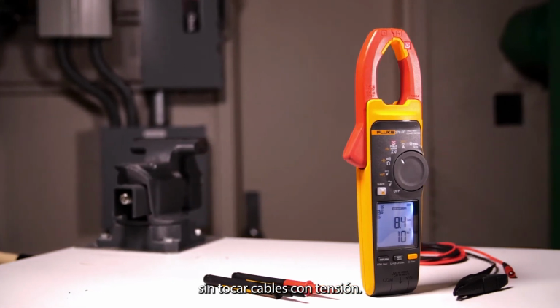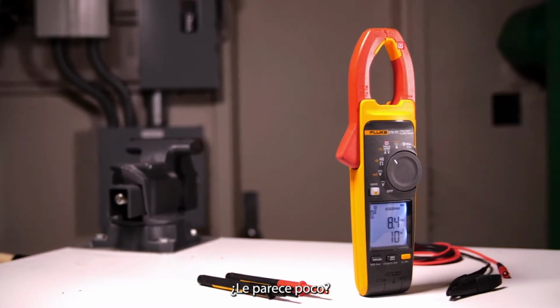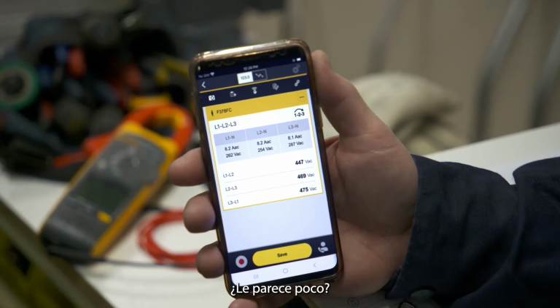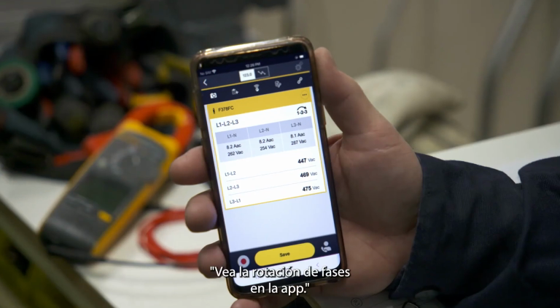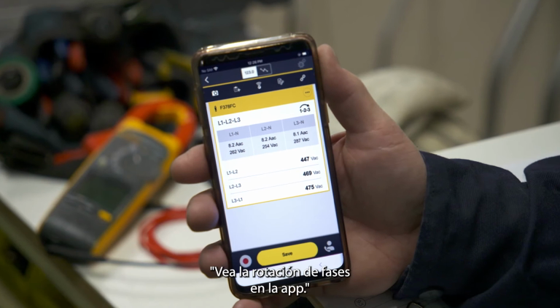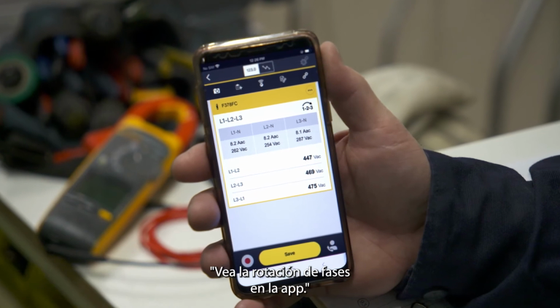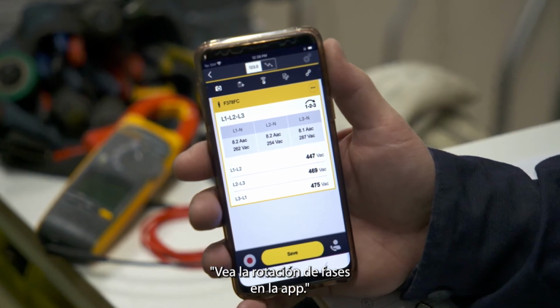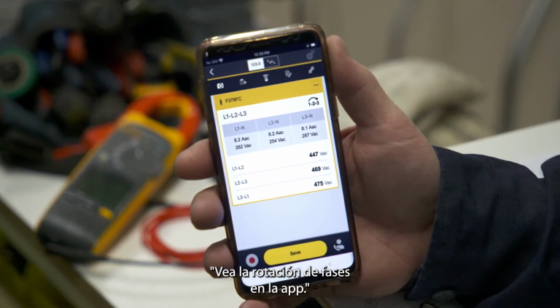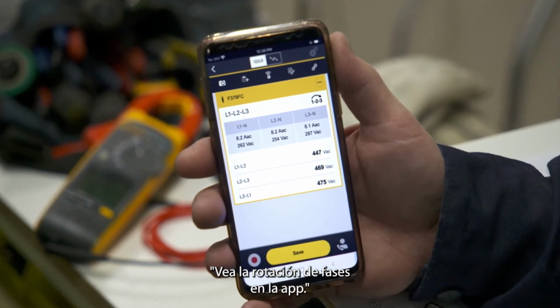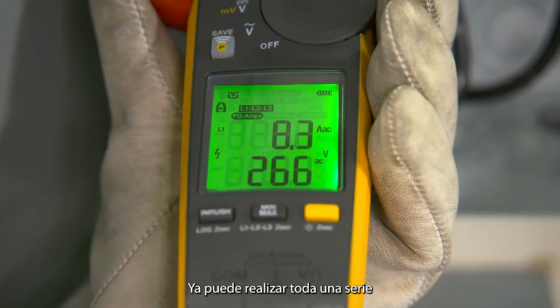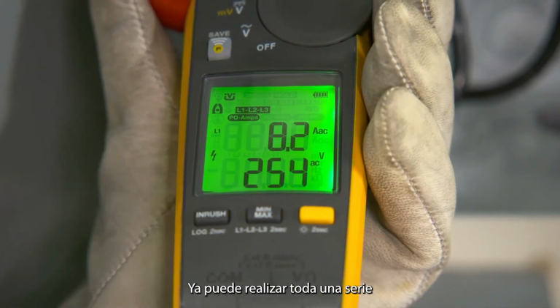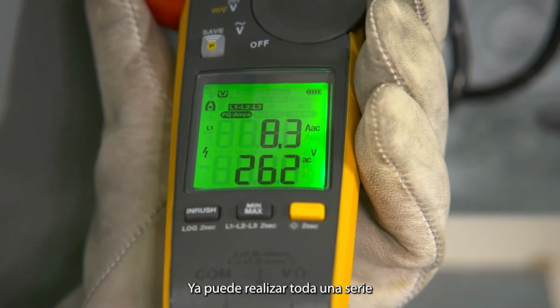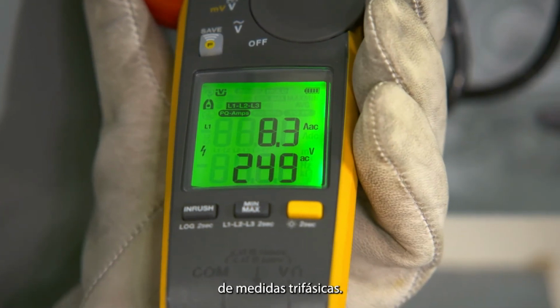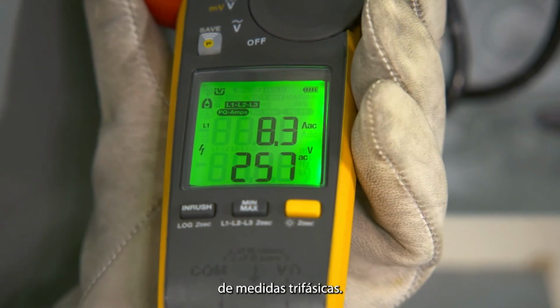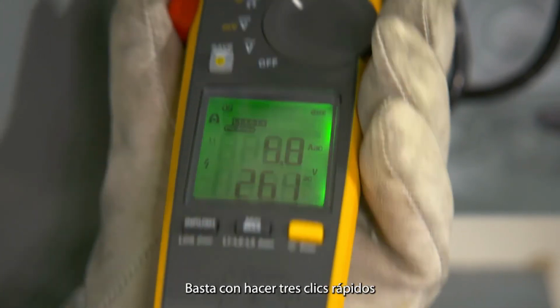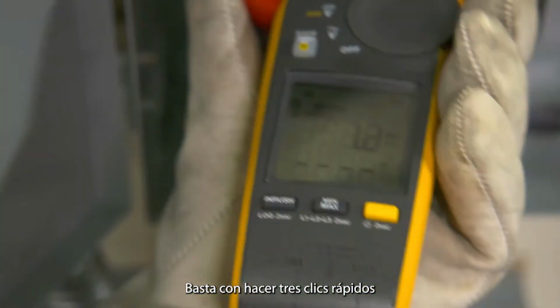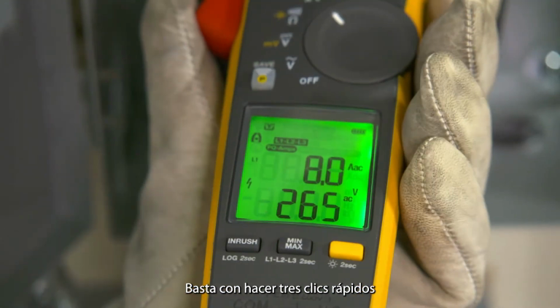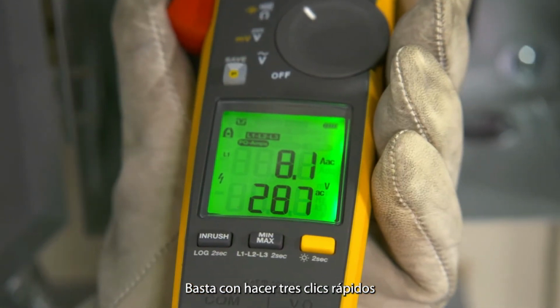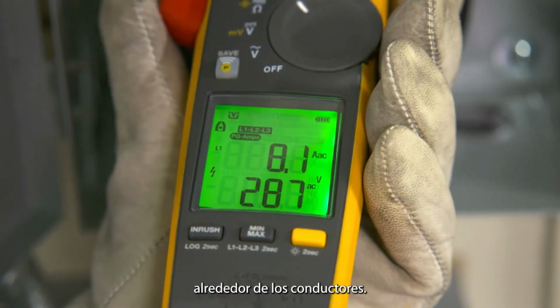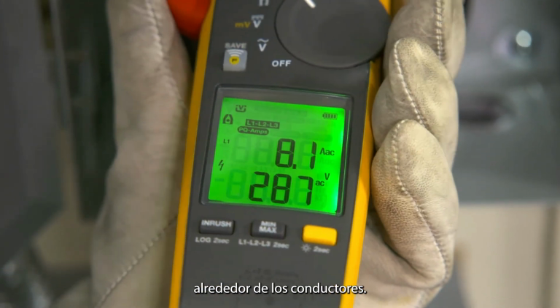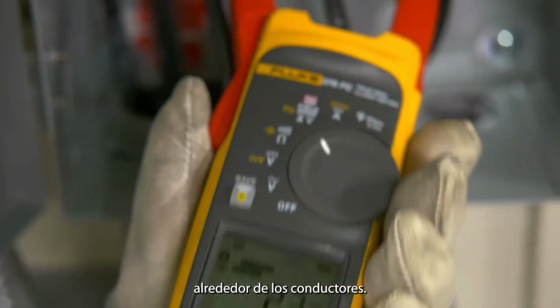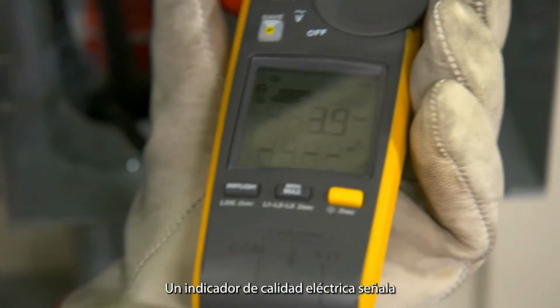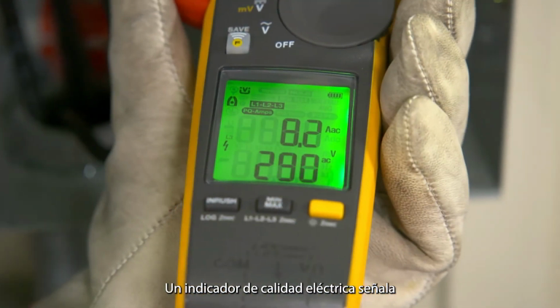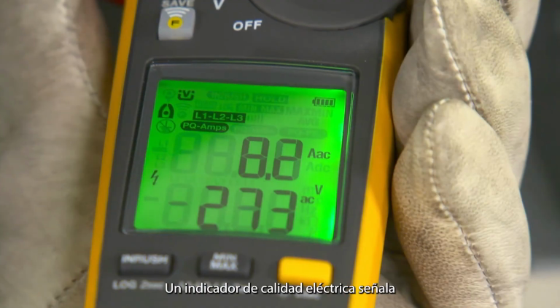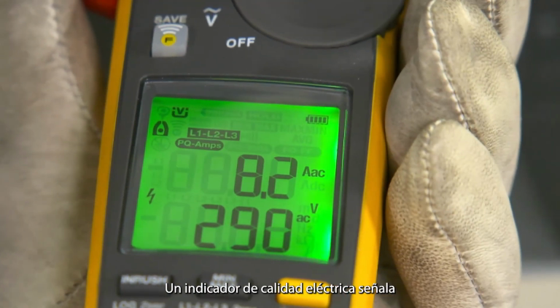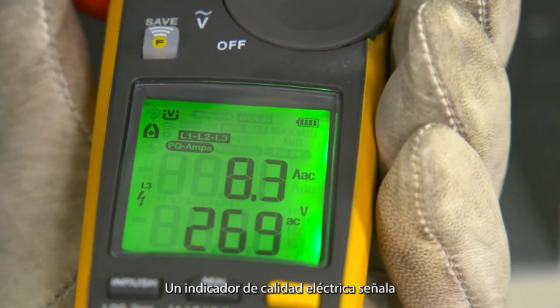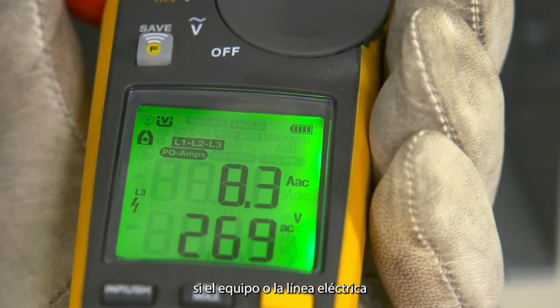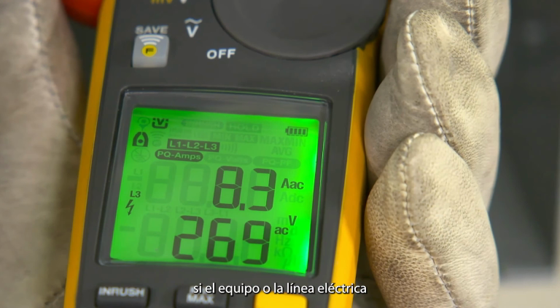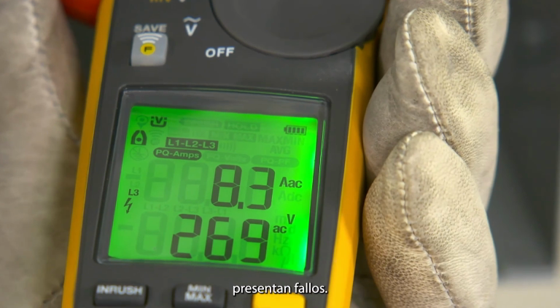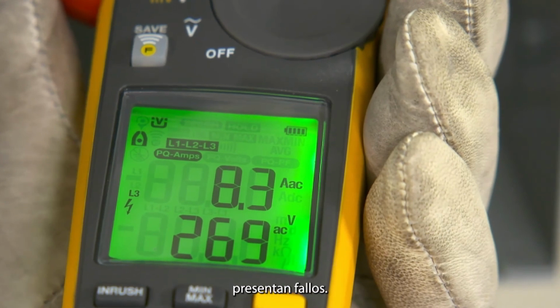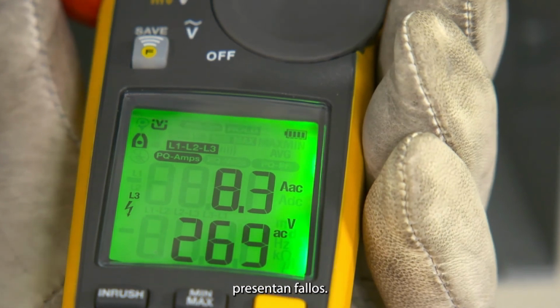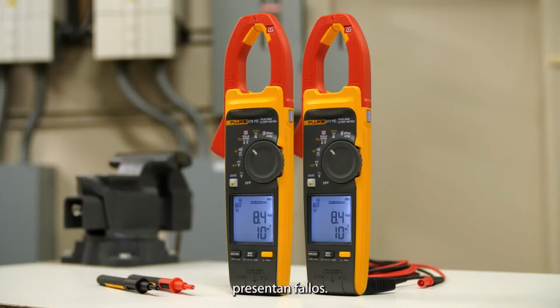Want even more? View phase rotation directly on the app. Make a full set of three-phase measurements with just three quick clicks around the conductors. A power quality indicator shows whether the equipment or power line is faulty.